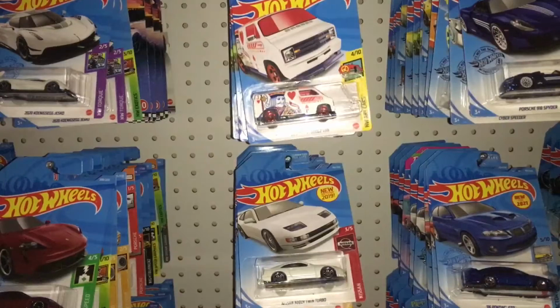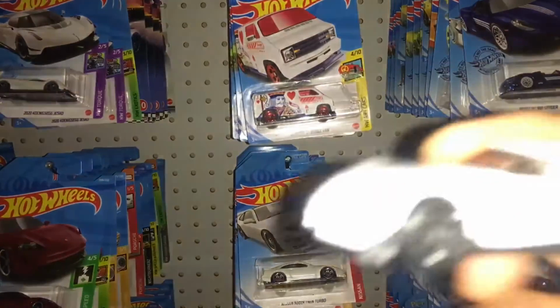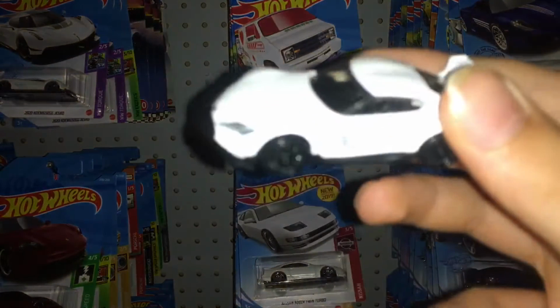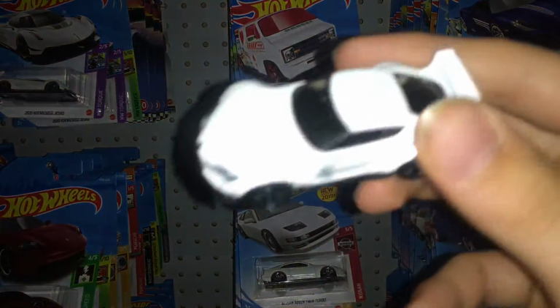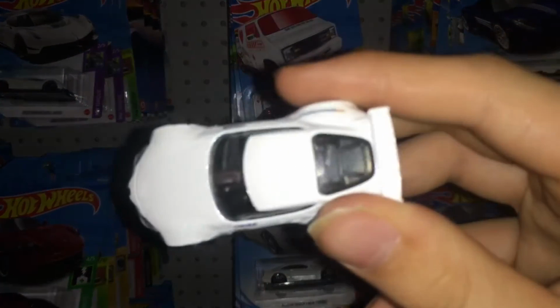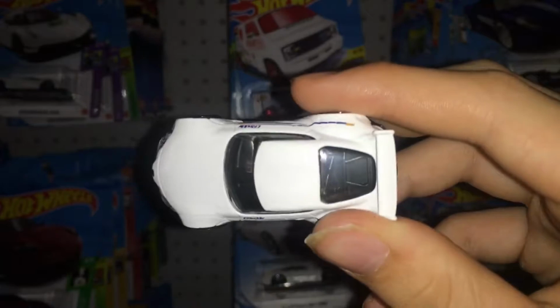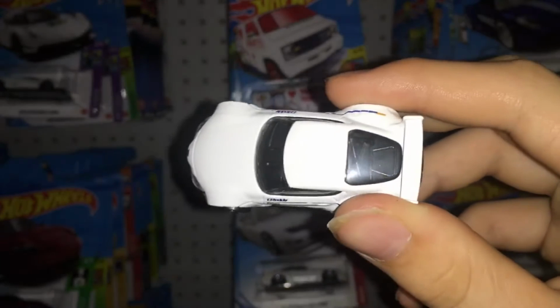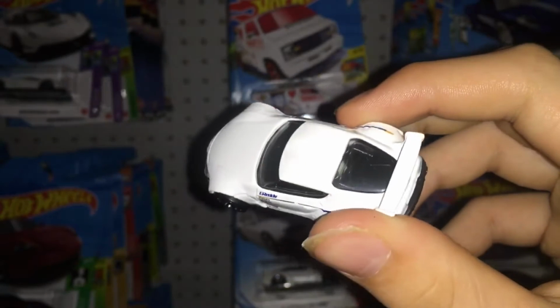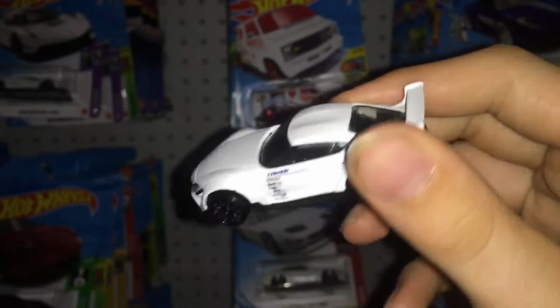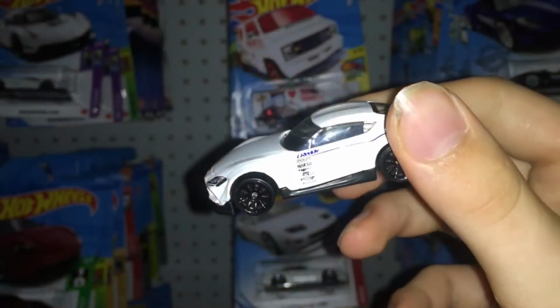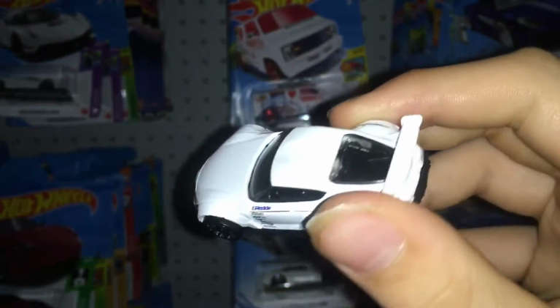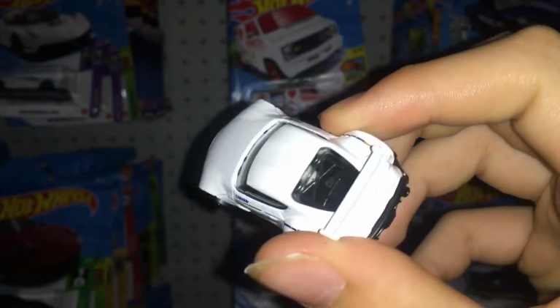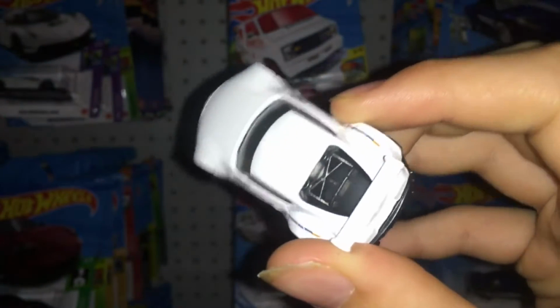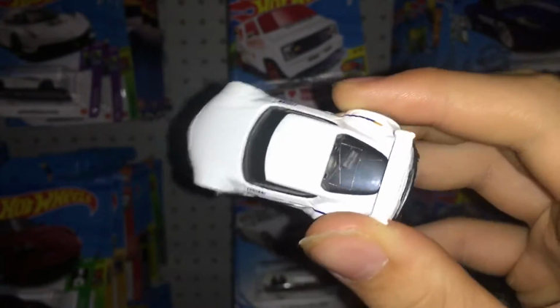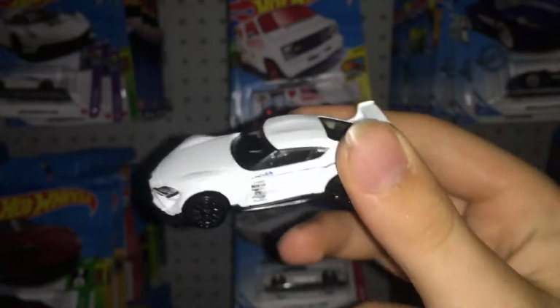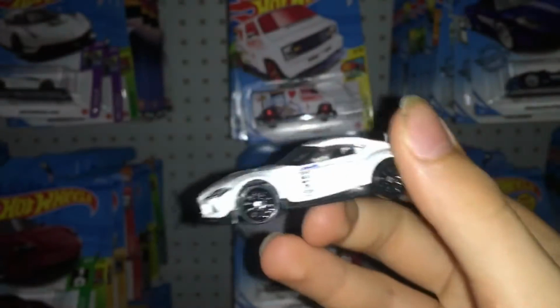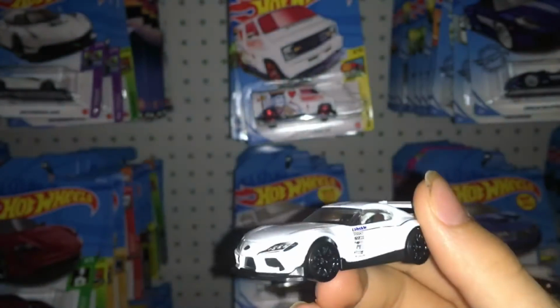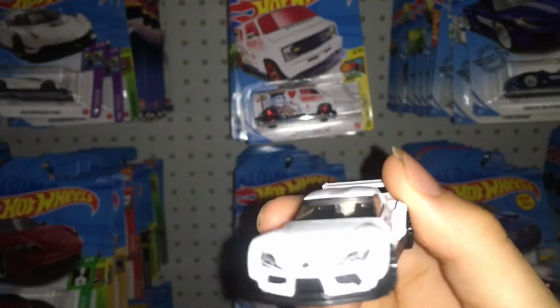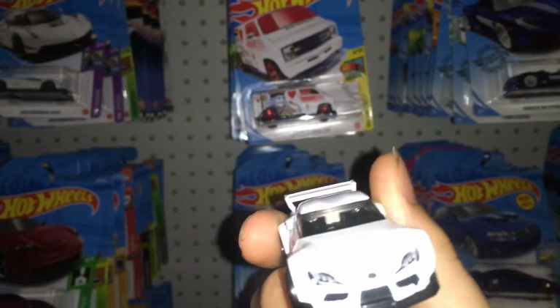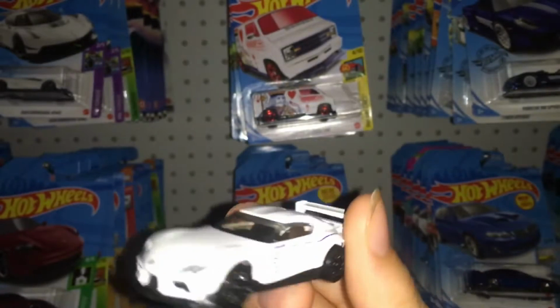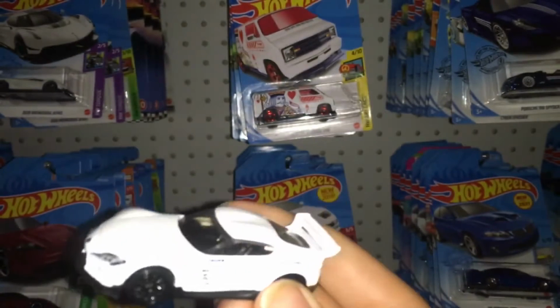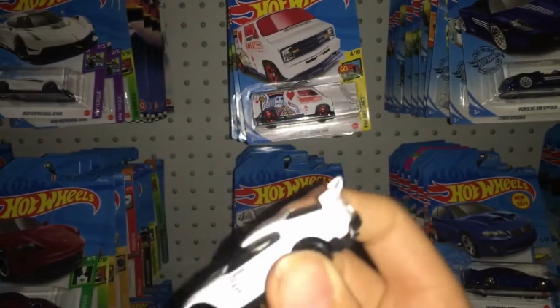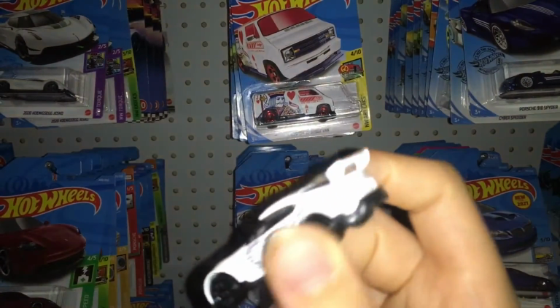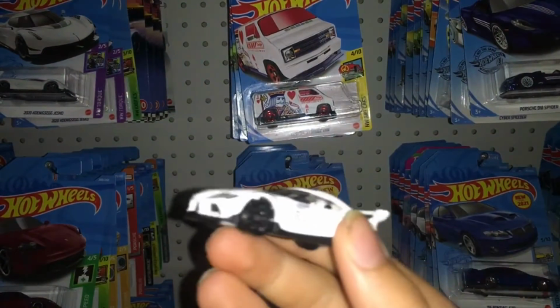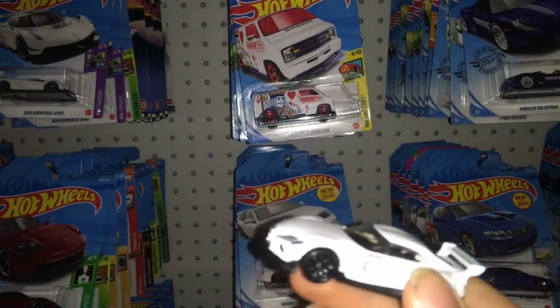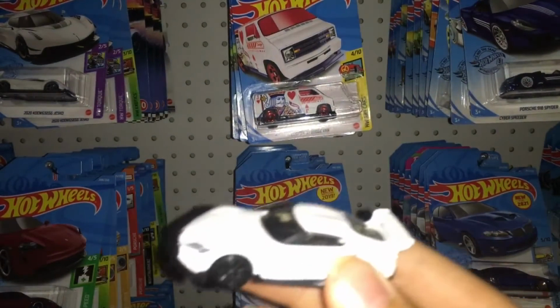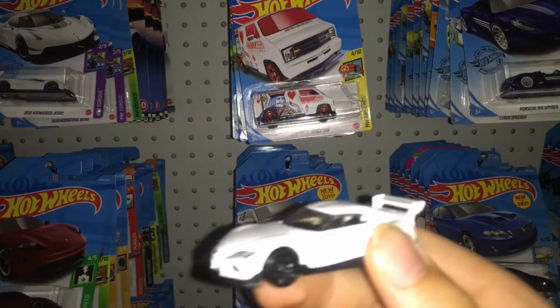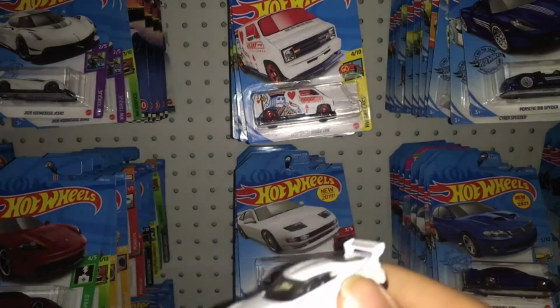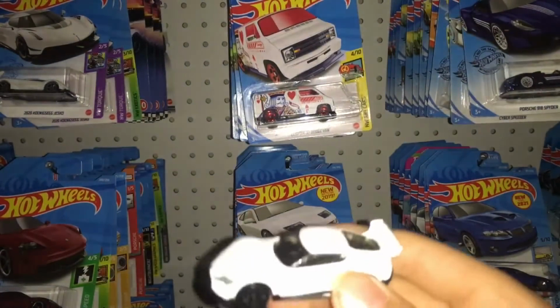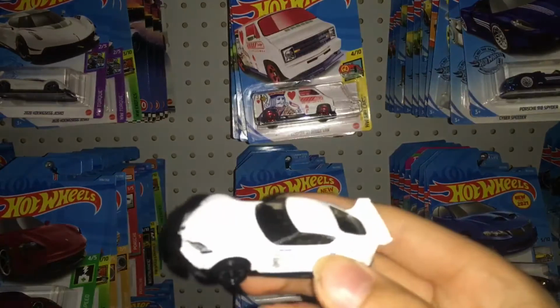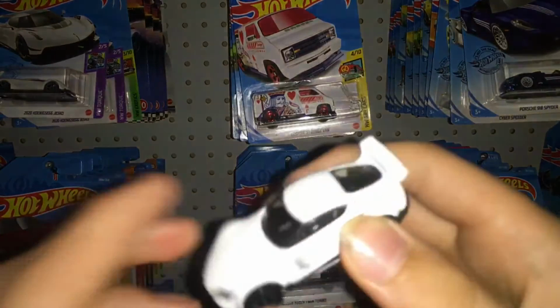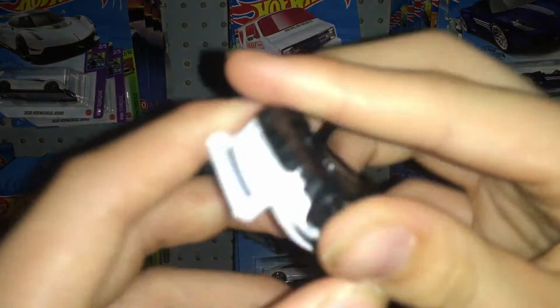Anyway, this is the Toyota Supra Hot Wheels. It does have a roll cage in it, I can see back there, so this is kind of more a race car version of it. The wing is pretty cool. I will see you guys later — thanks for watching, bye.